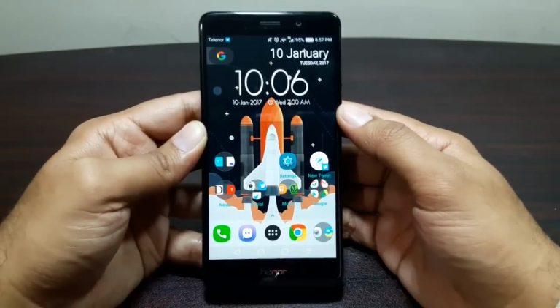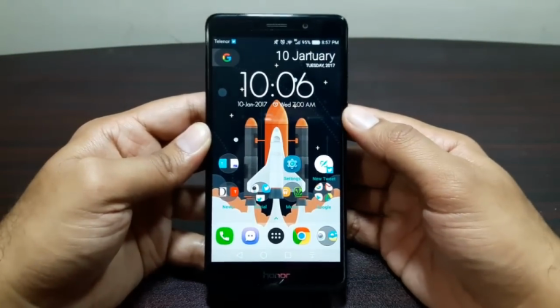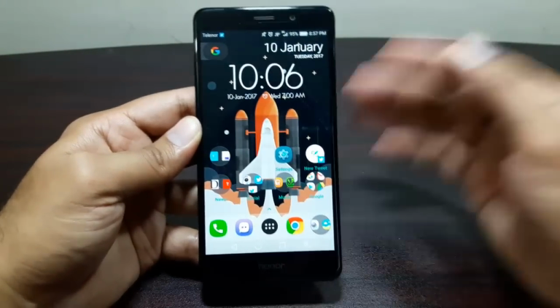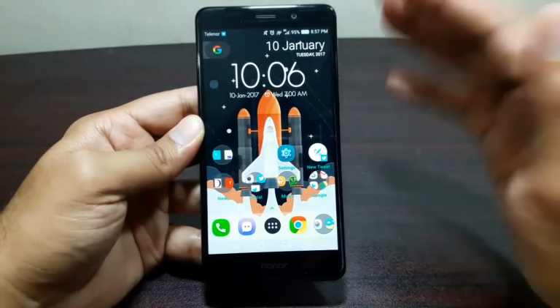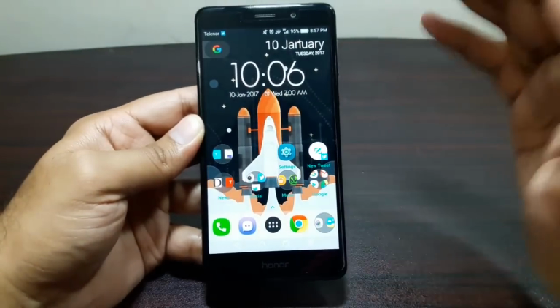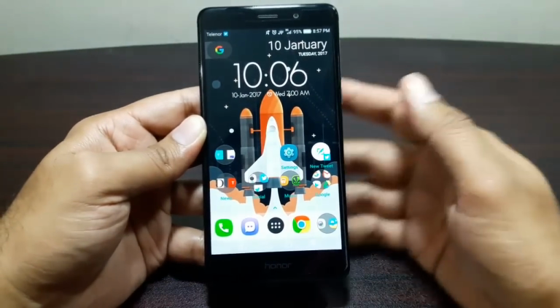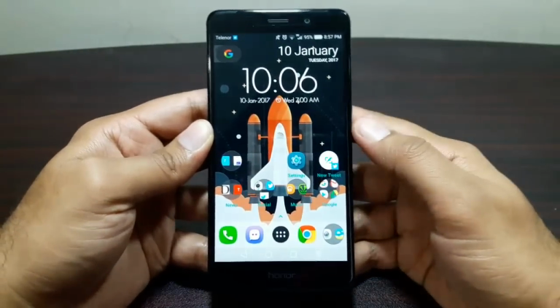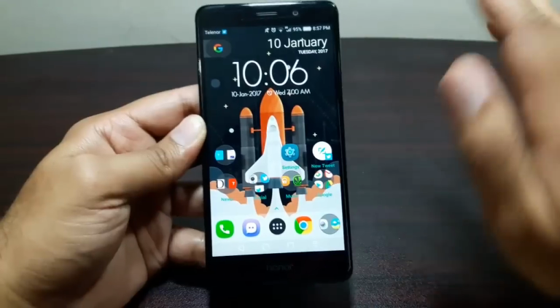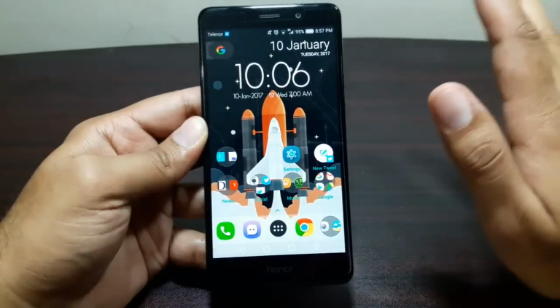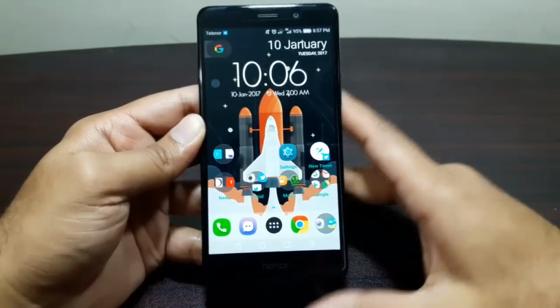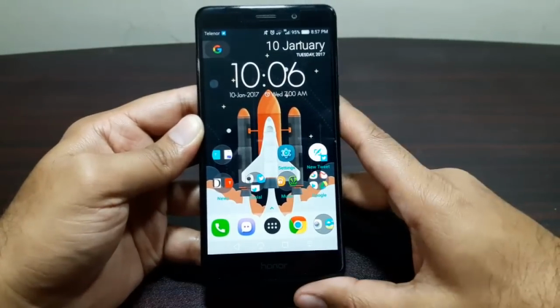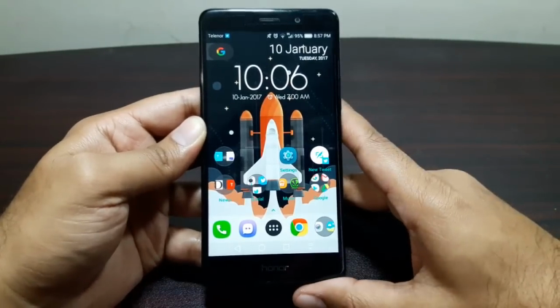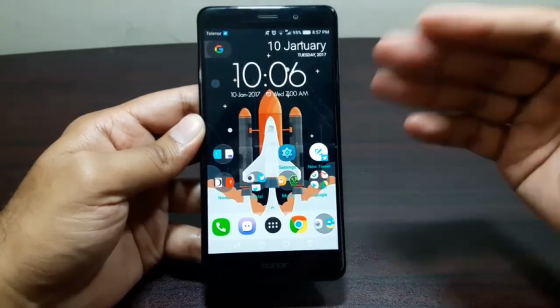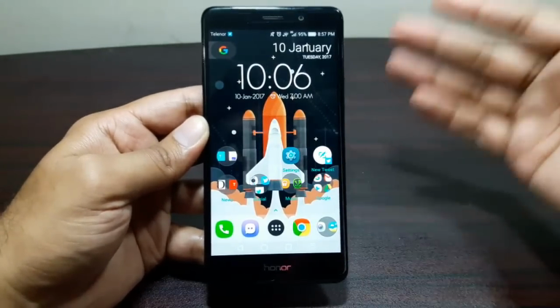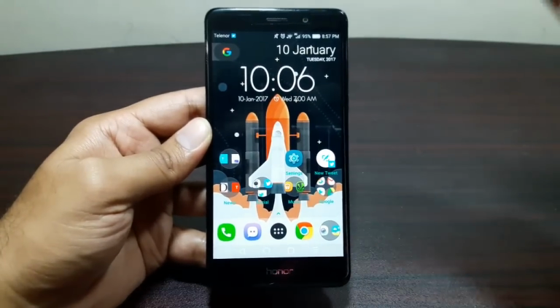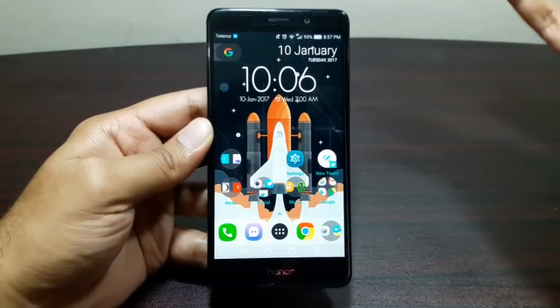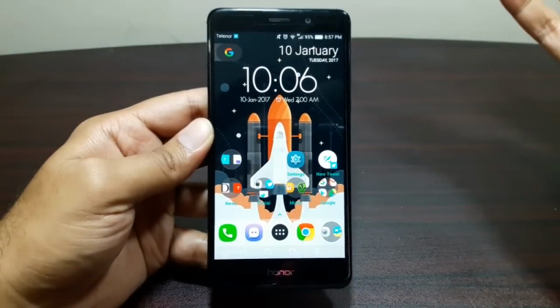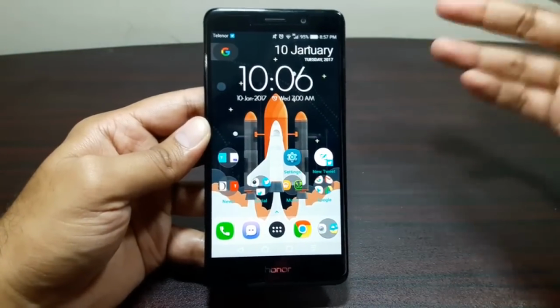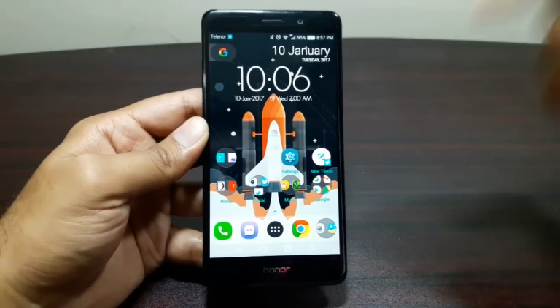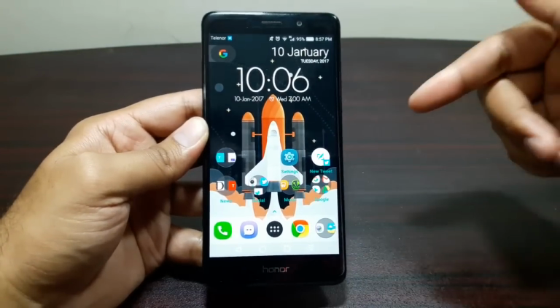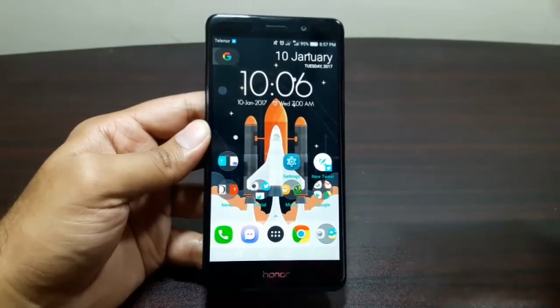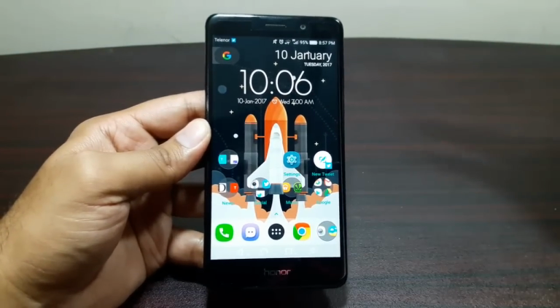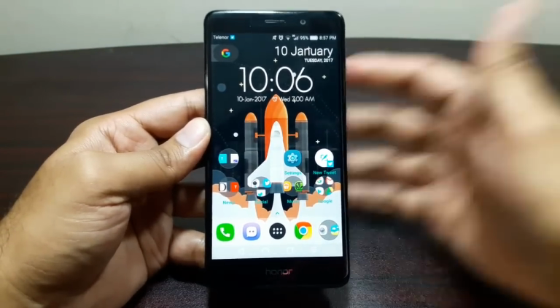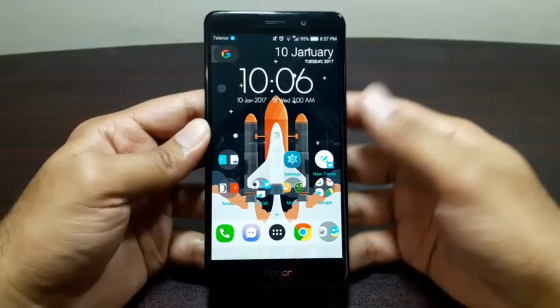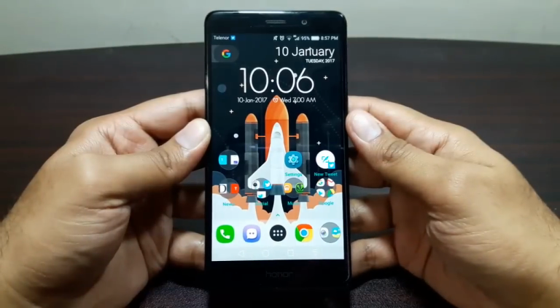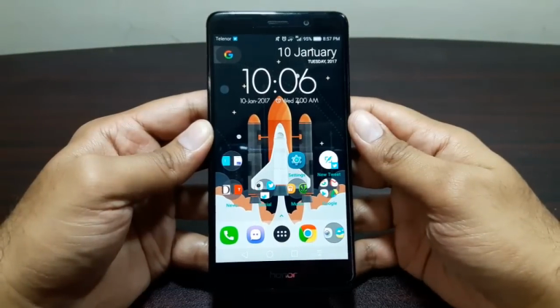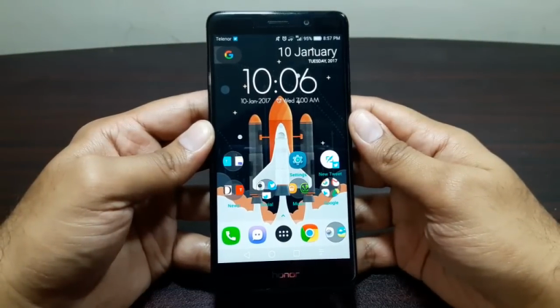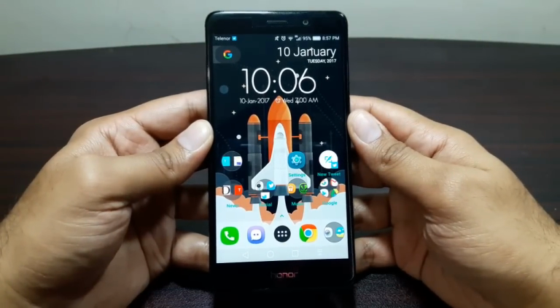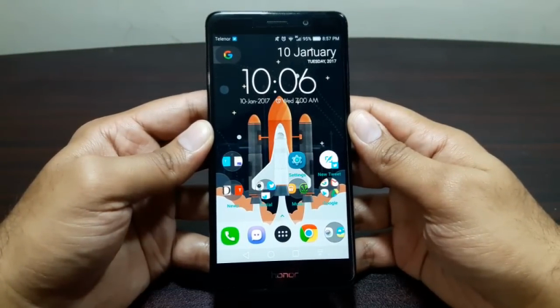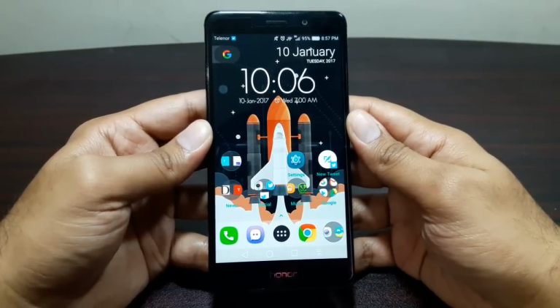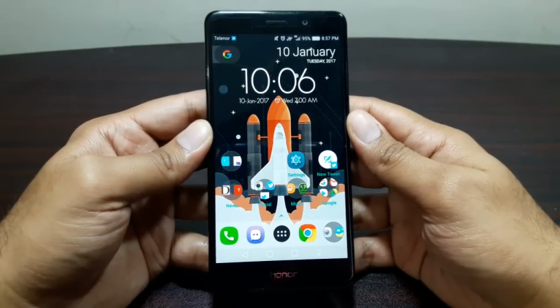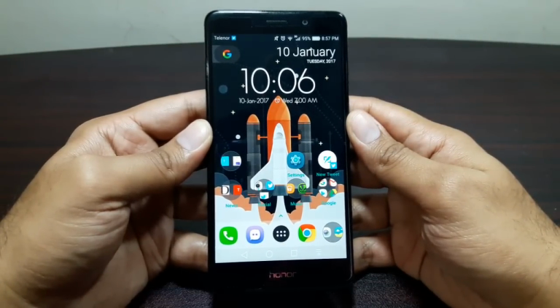That was everything about the fingerprint sensor on the Huawei Honor 6X. If you have any questions, ask in the comments or catch me on Twitter — links are in the description and at the end of the video. See you in the next one, take care, bye!